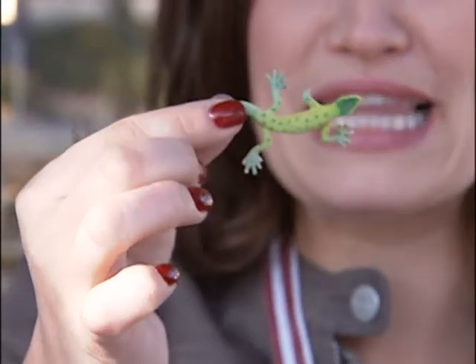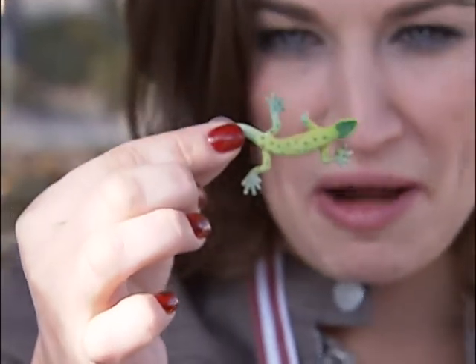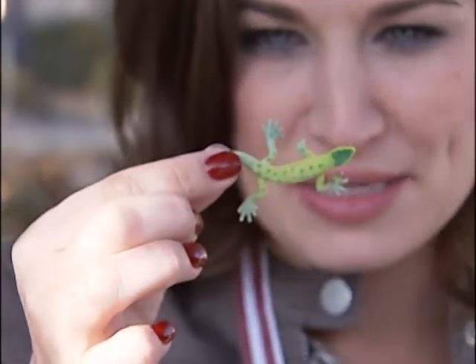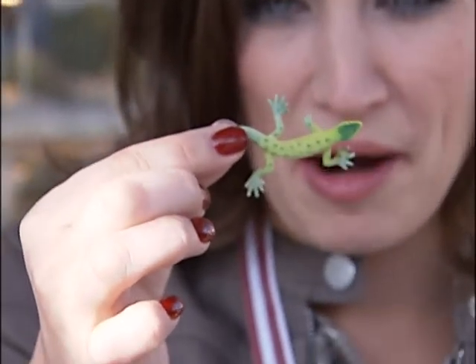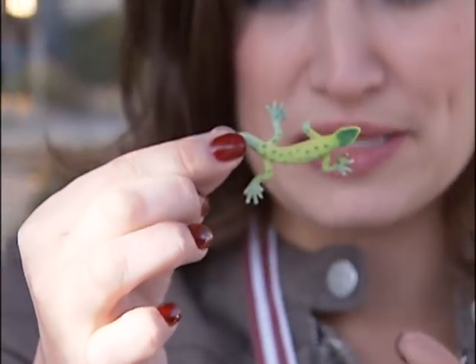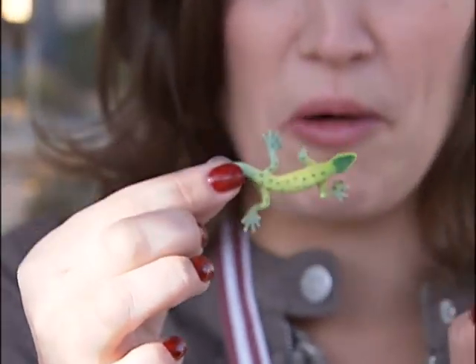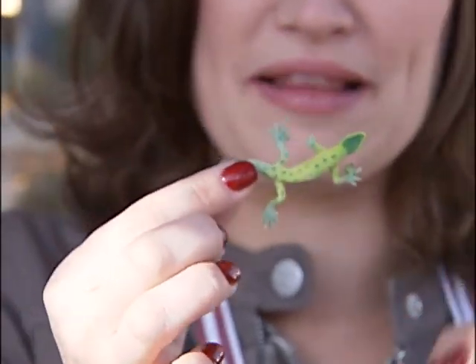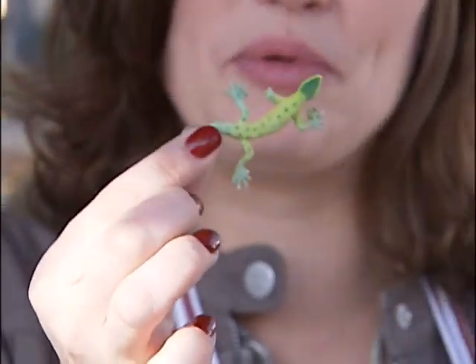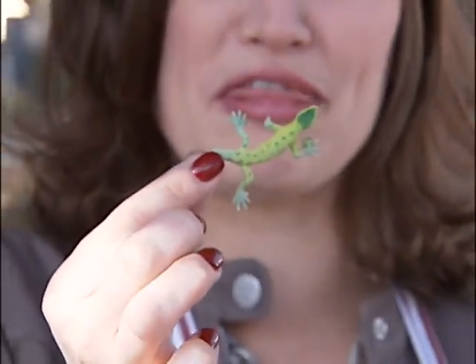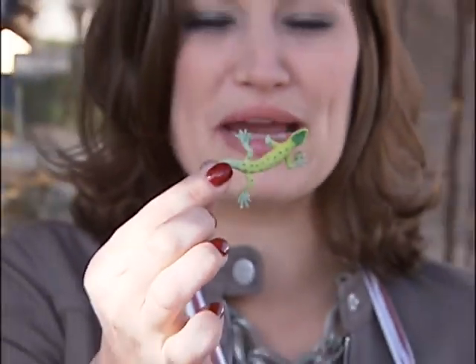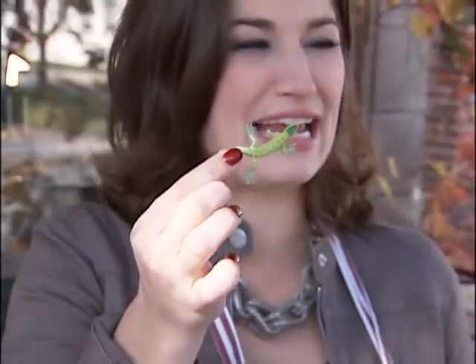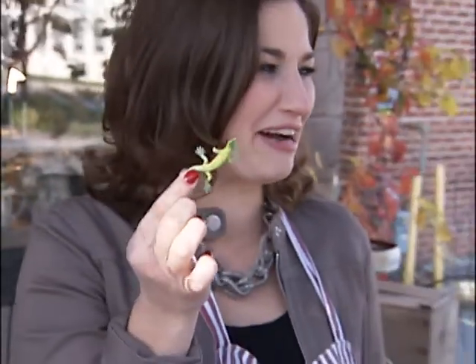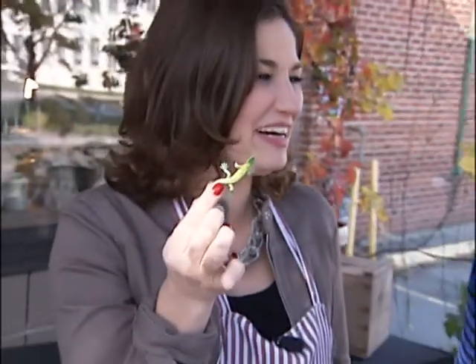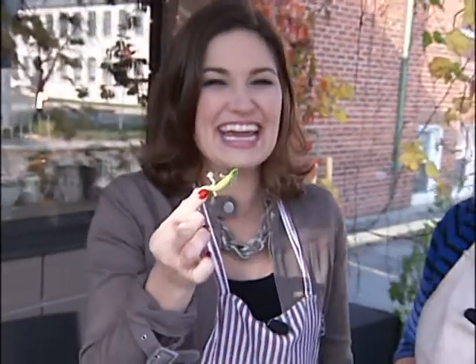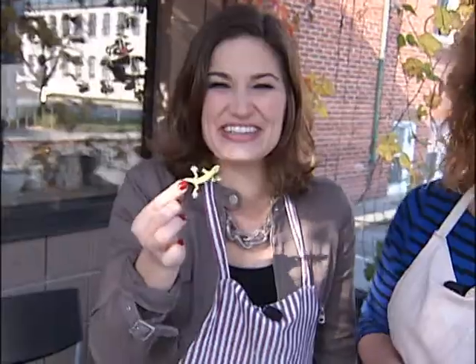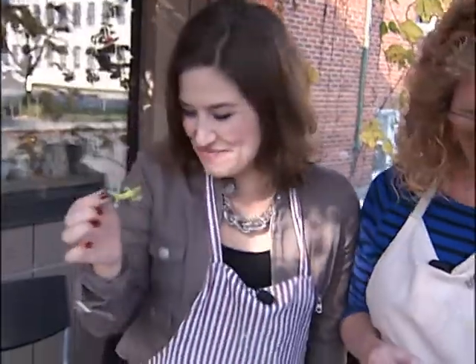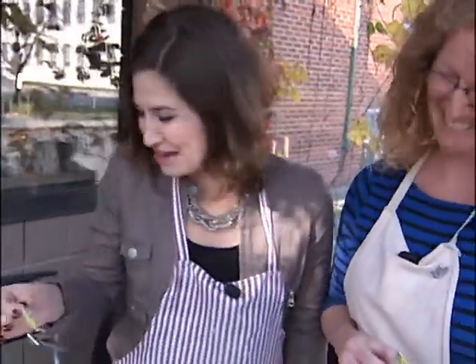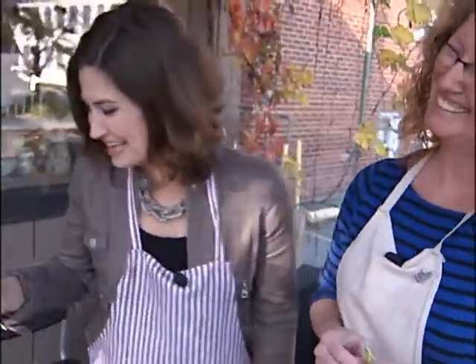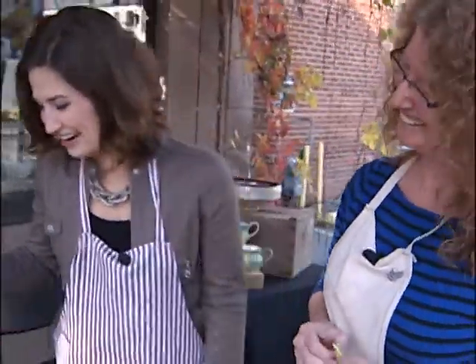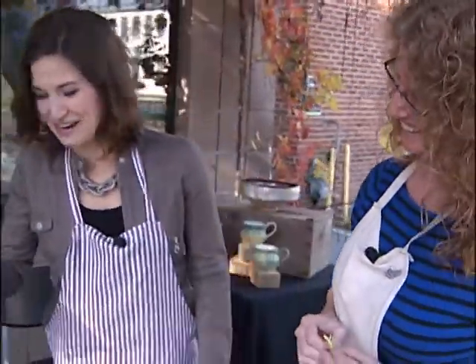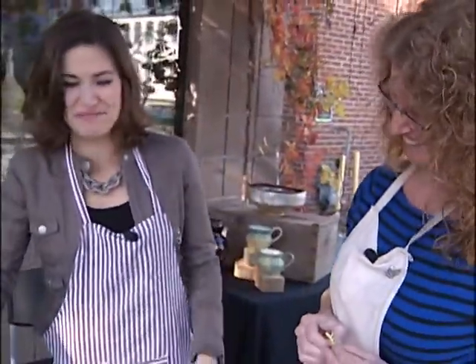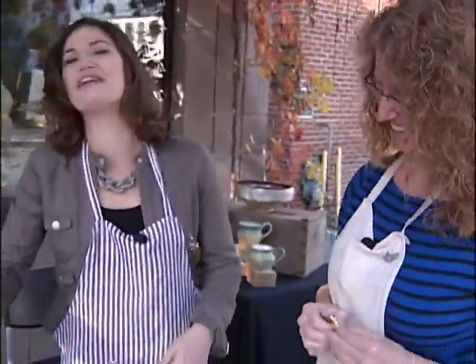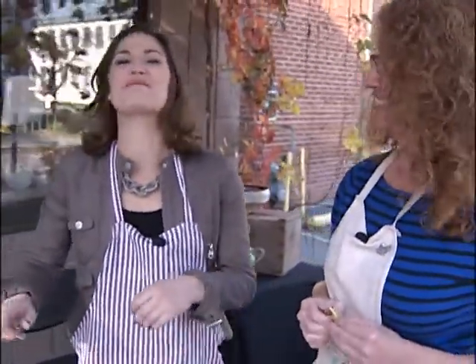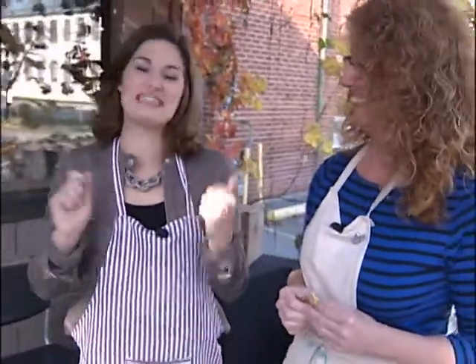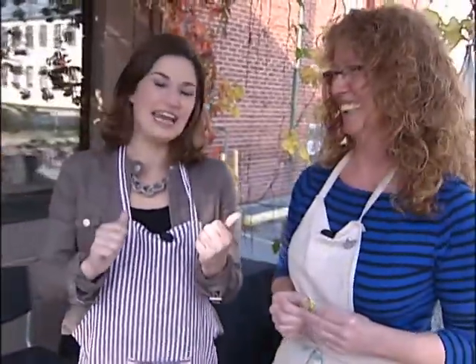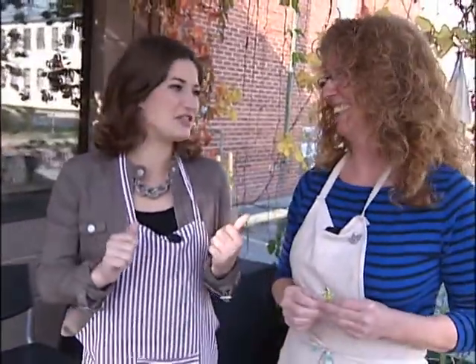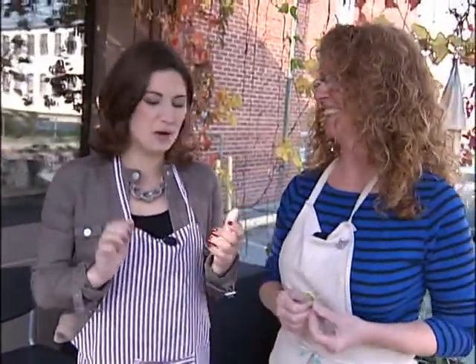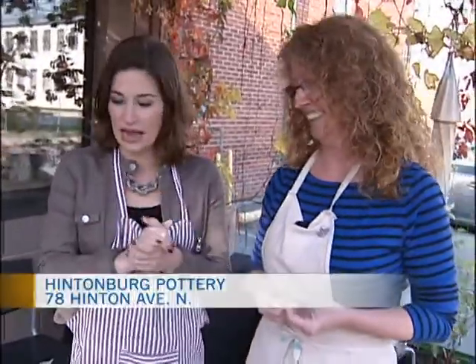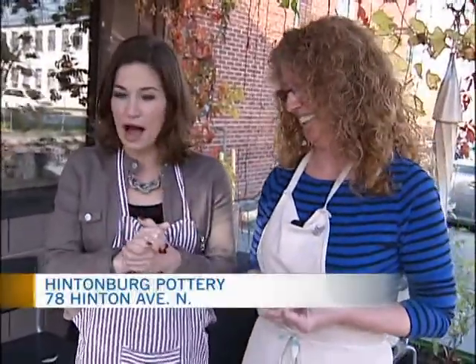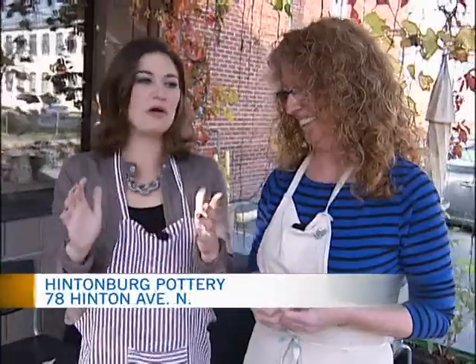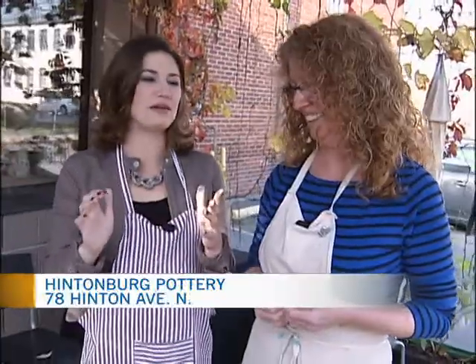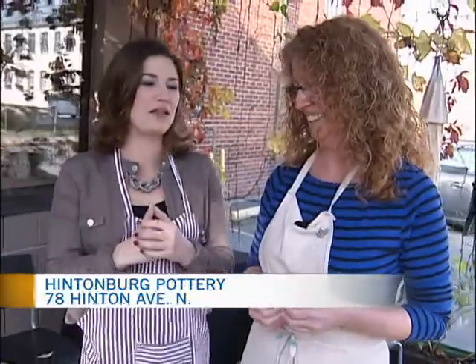Believe it or not, we are going to incorporate this poor three-legged gecko into the plate that we're making here at Hindenburg Pottery. Joining me once again is Ginger McCoy, an owner here at the gallery.